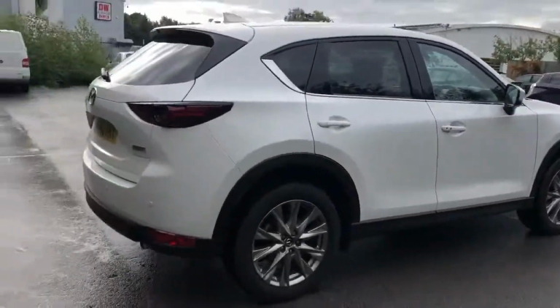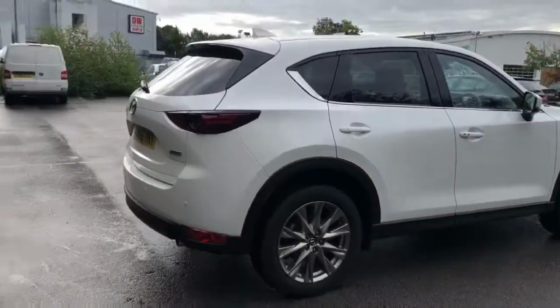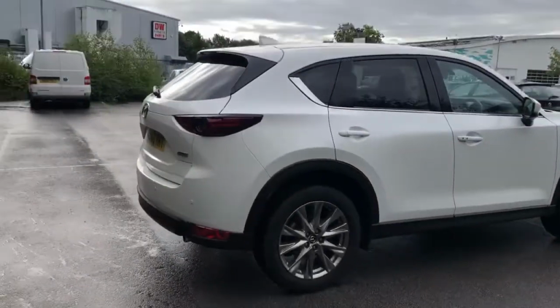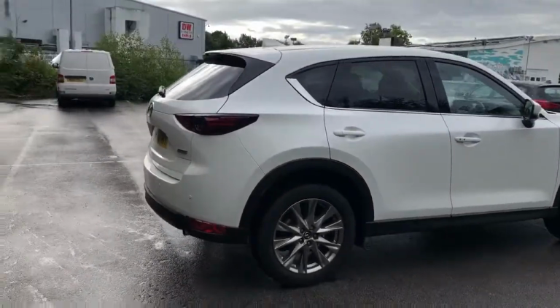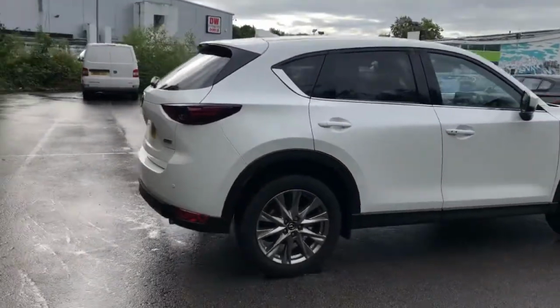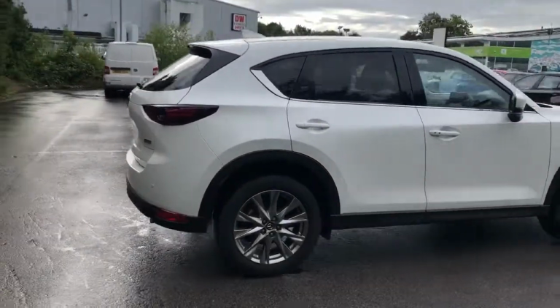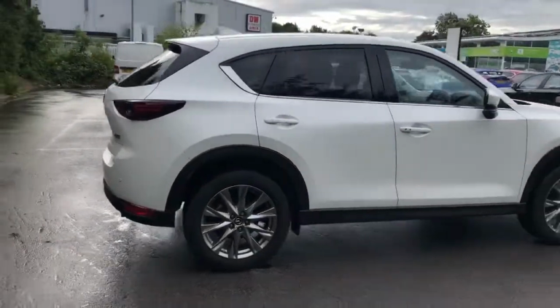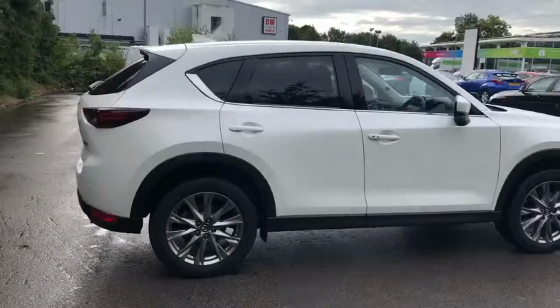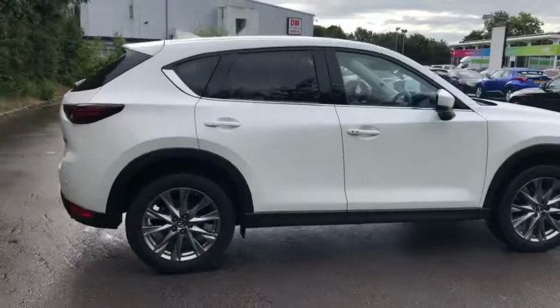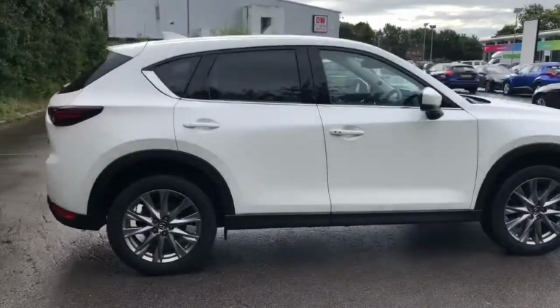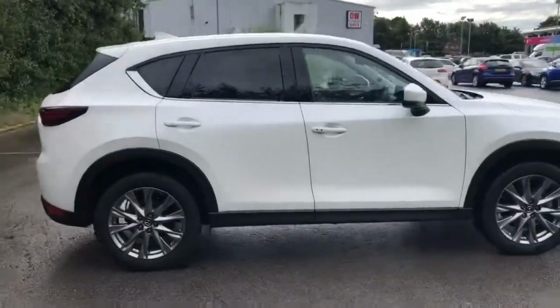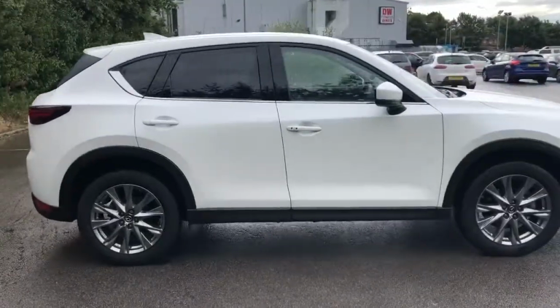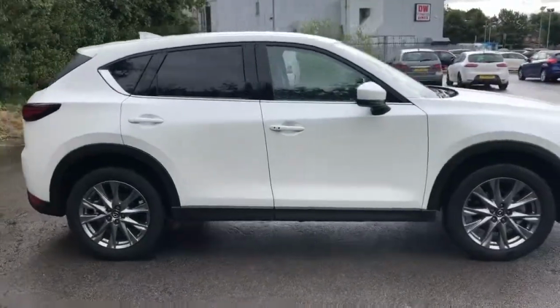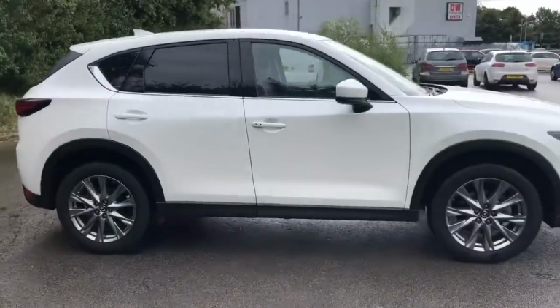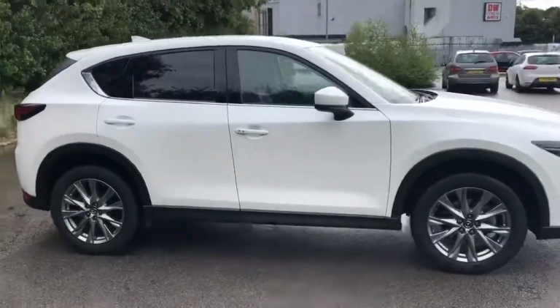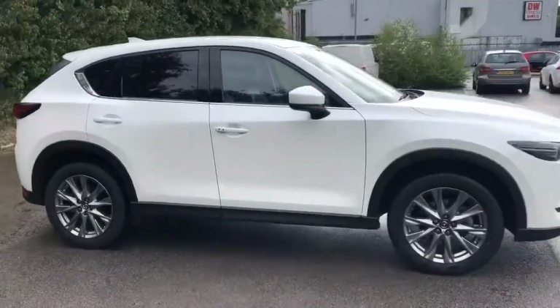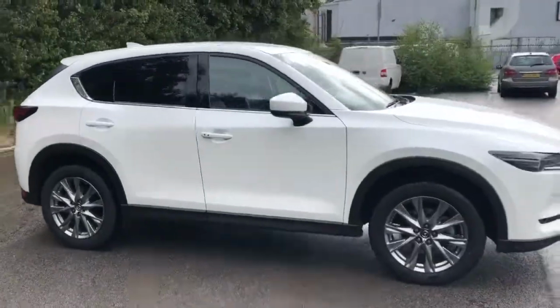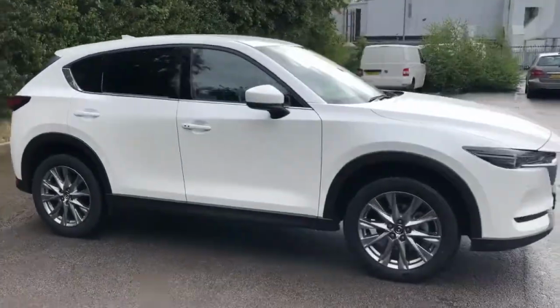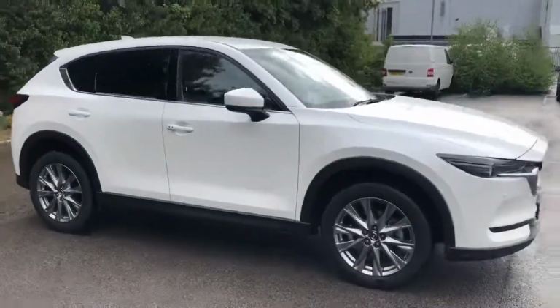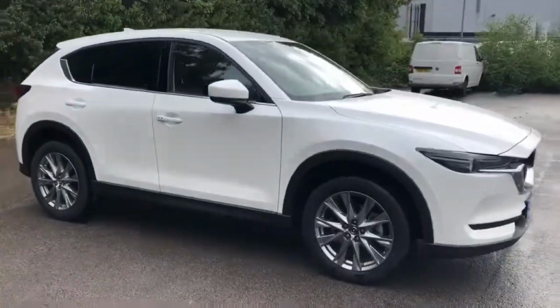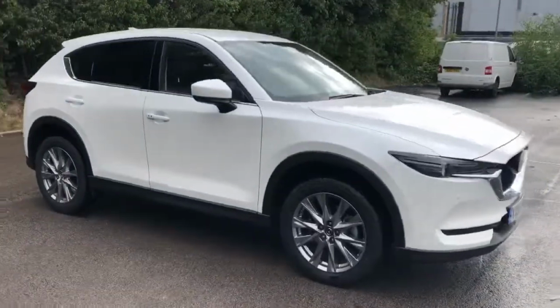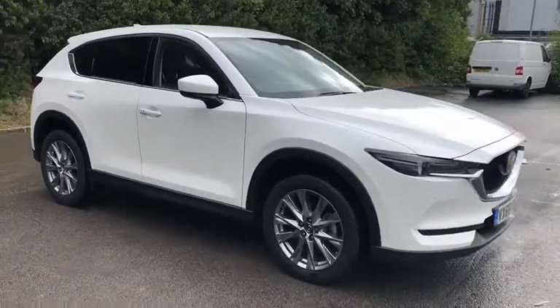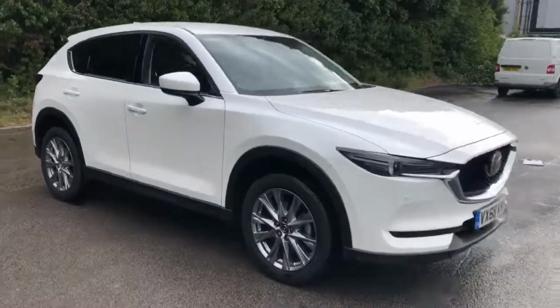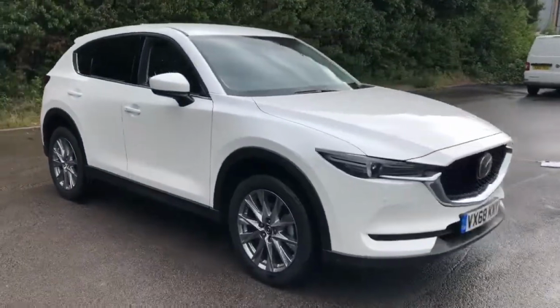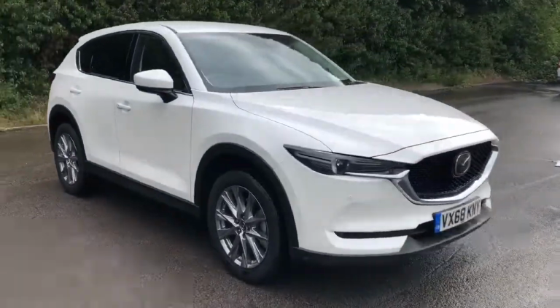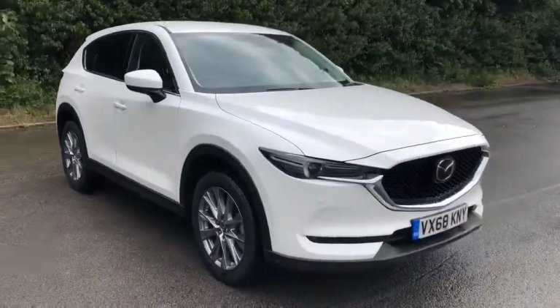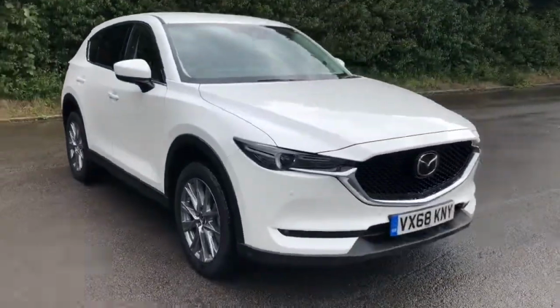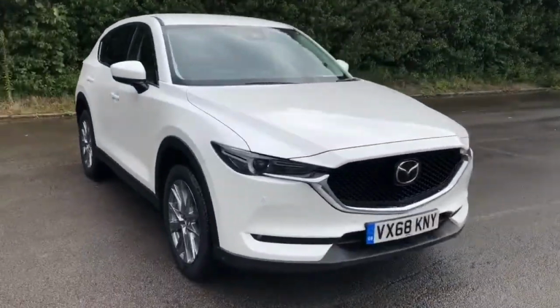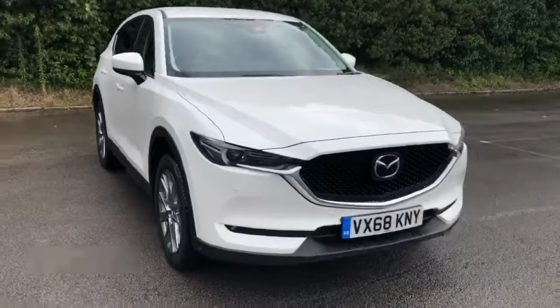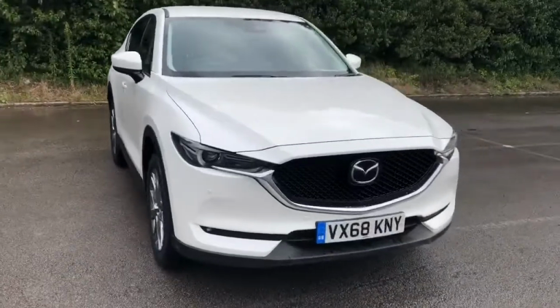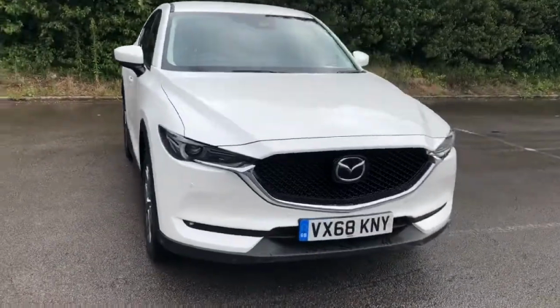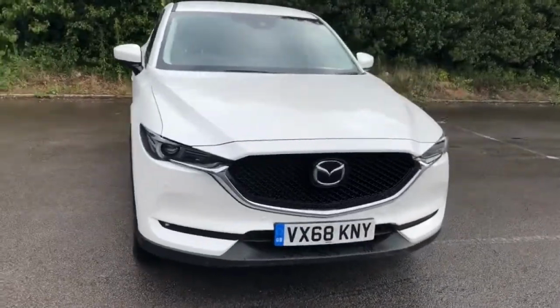And there we have the 68 plate Mazda CX-5. To arrange a viewing or book a test drive, please contact Pentagon Mazda at Lincoln Tritton Road.